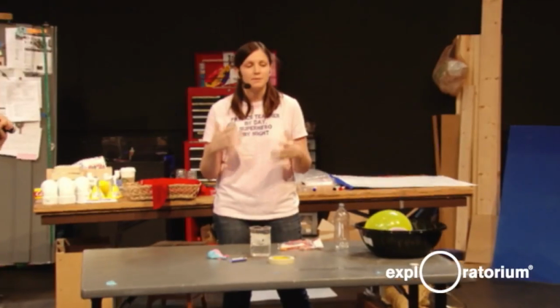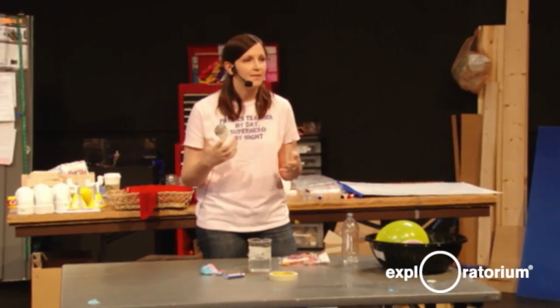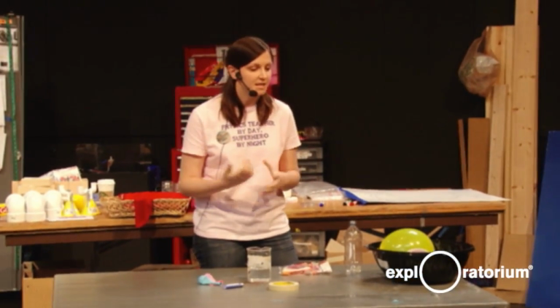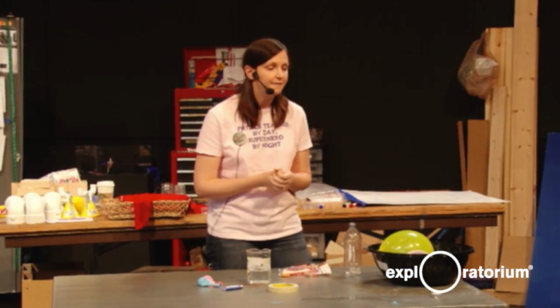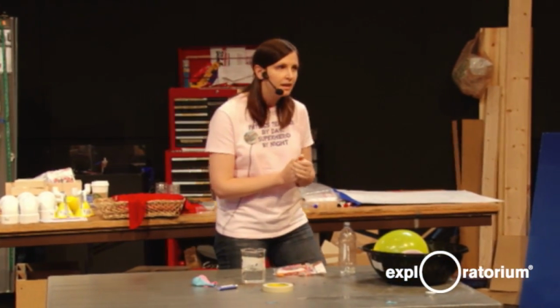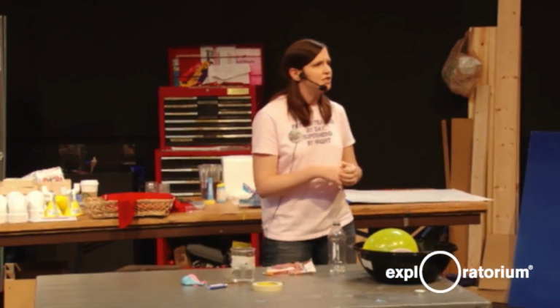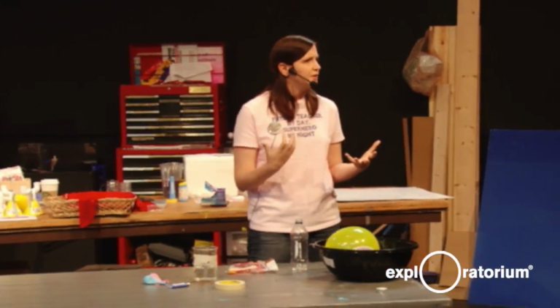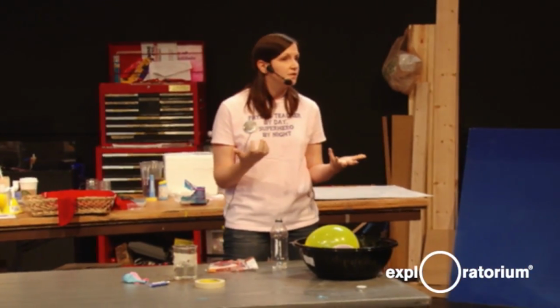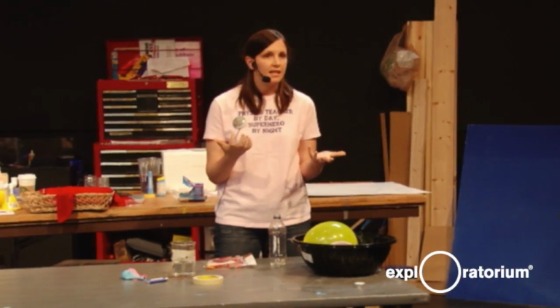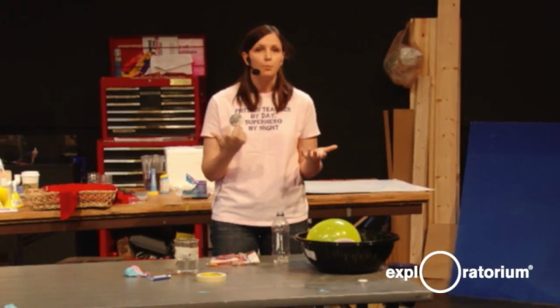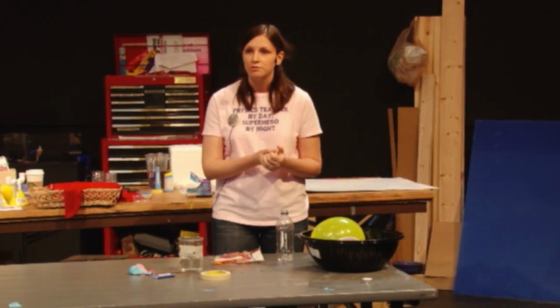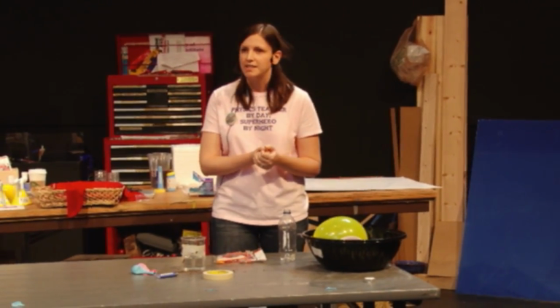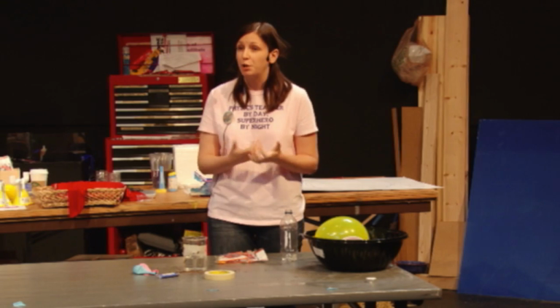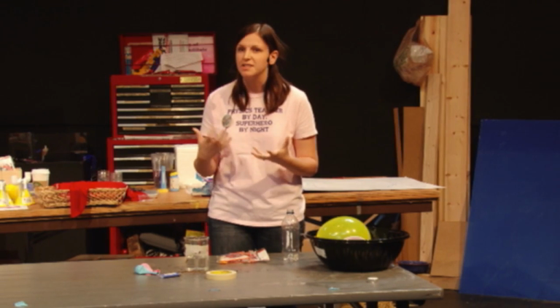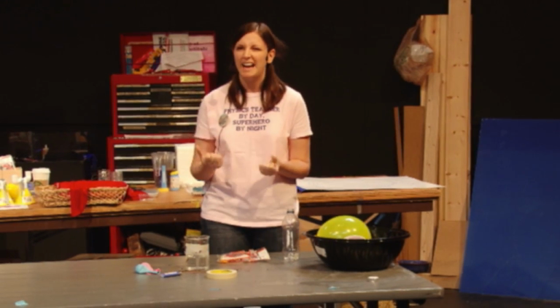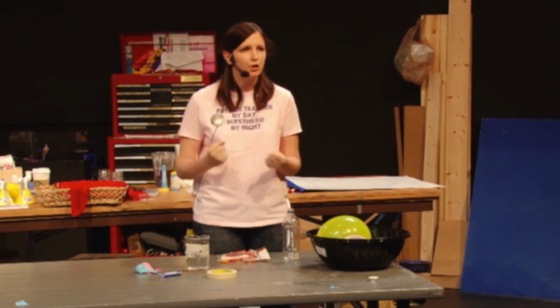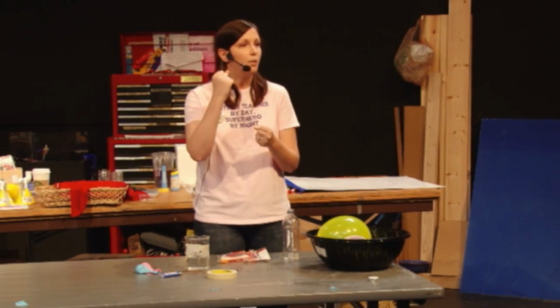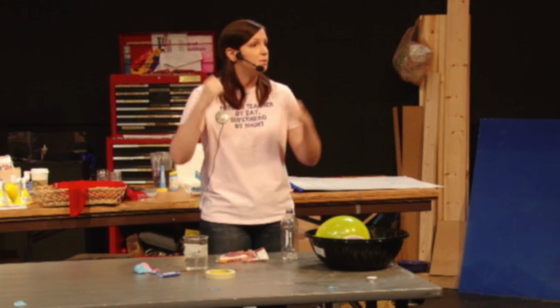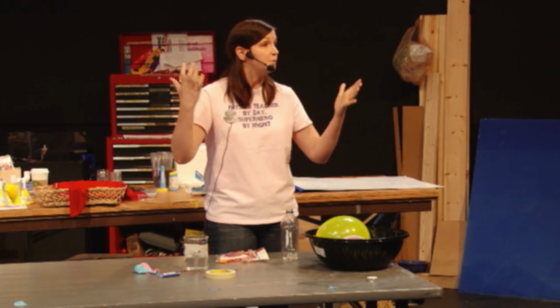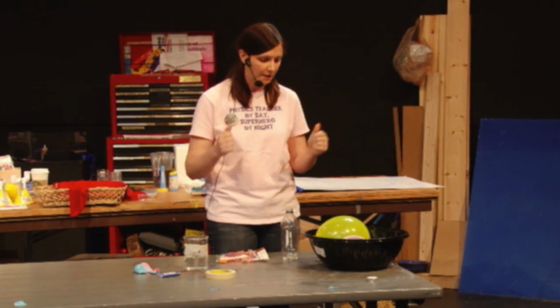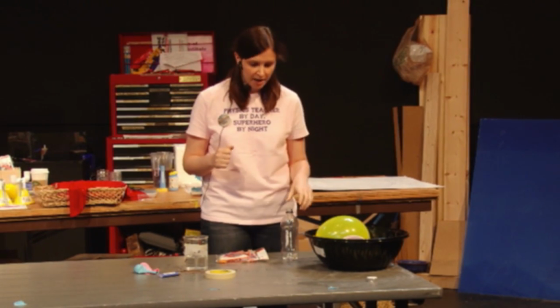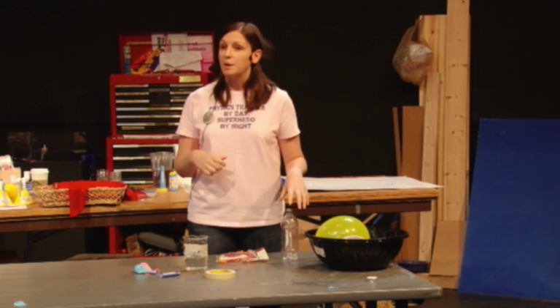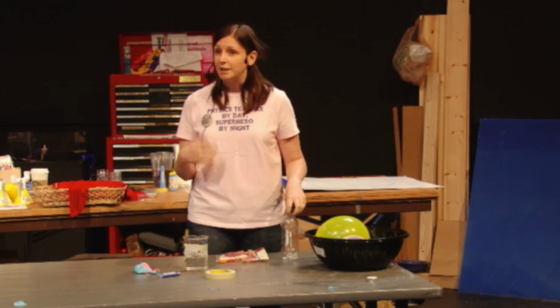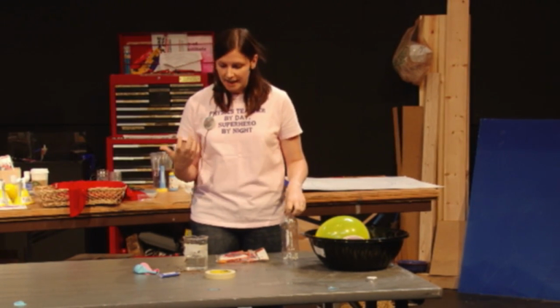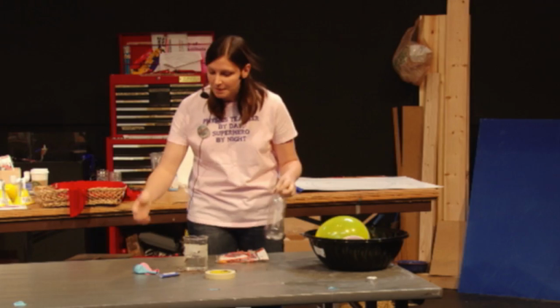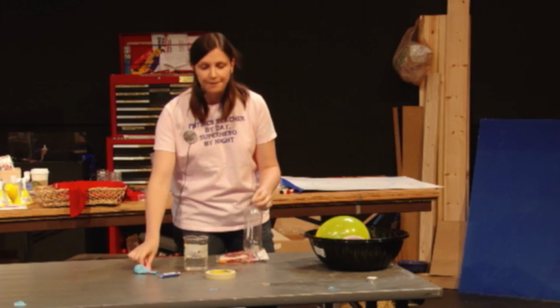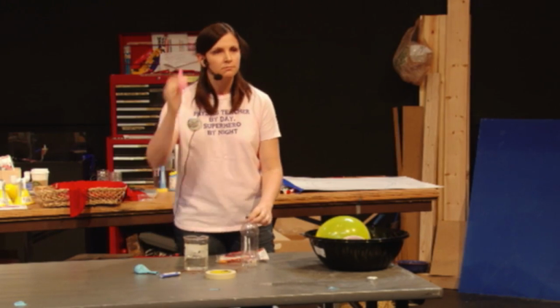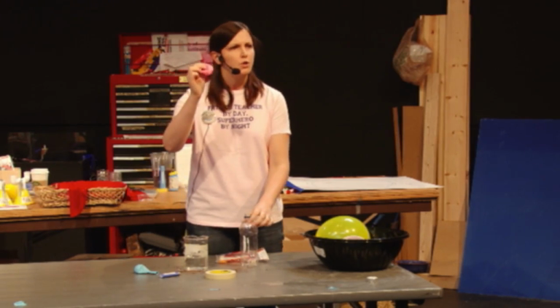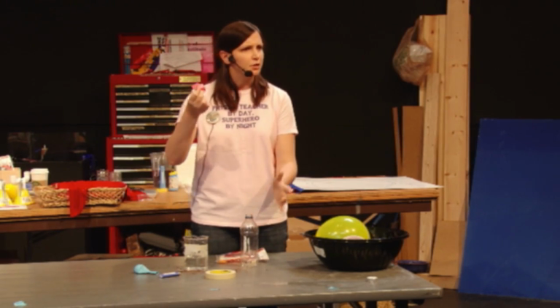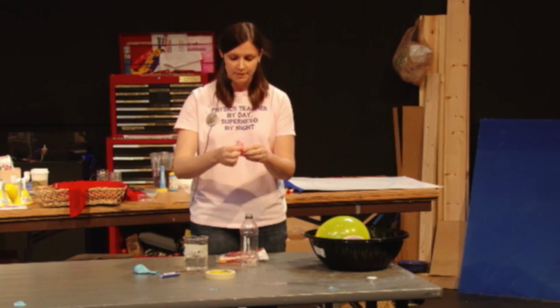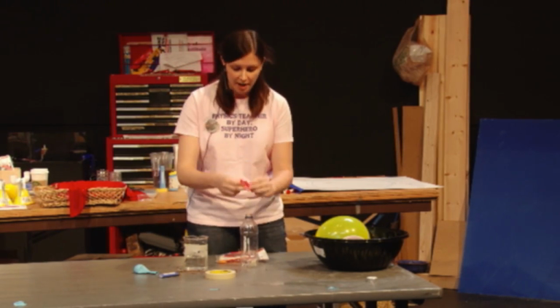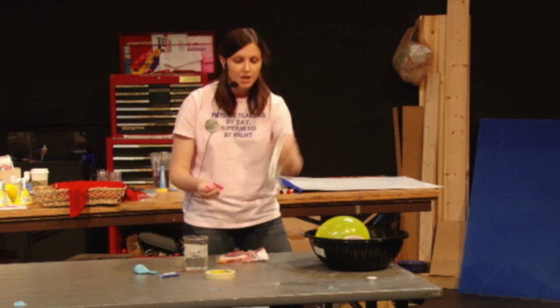When I was thinking about the physics behind a fountain, it turns out that fountains just need a push — they just need pressure or something behind it to push that water up, so we get this beautiful fountain. So I was thinking, how could we make a fountain using a balloon? Let's try it out.